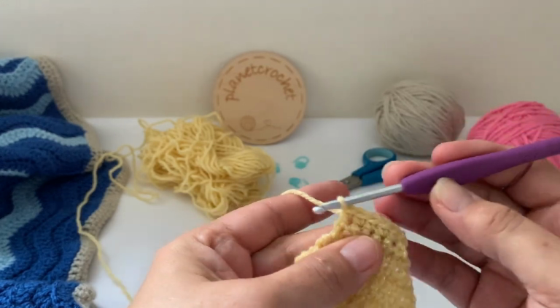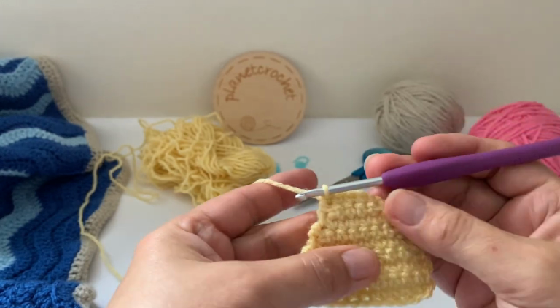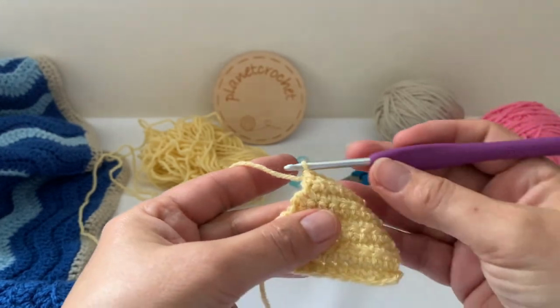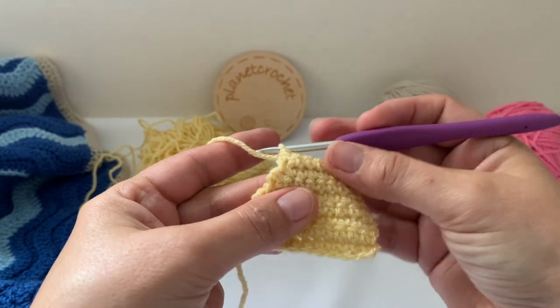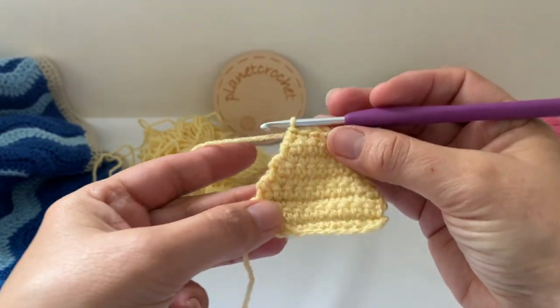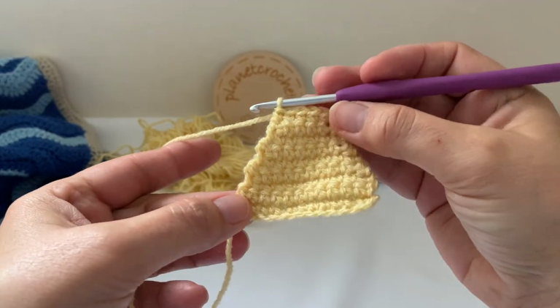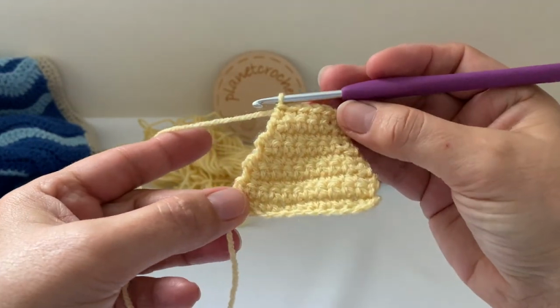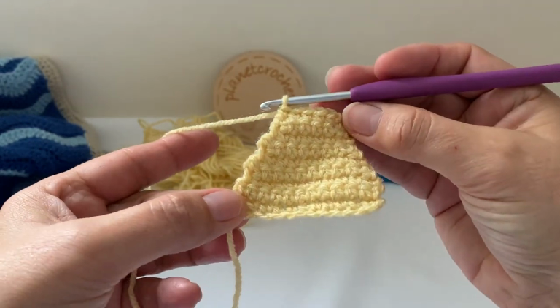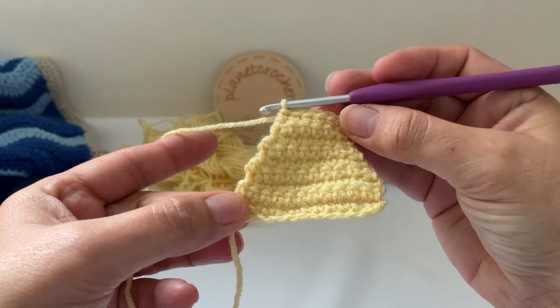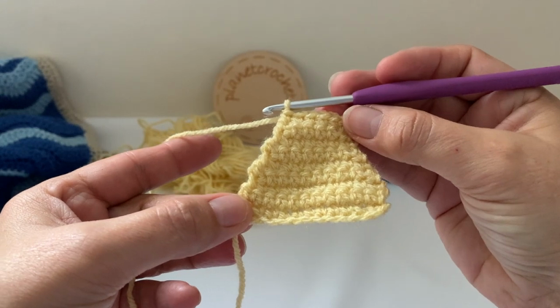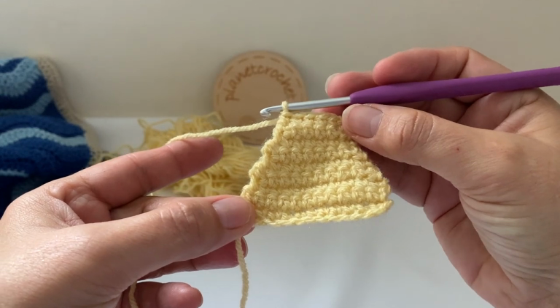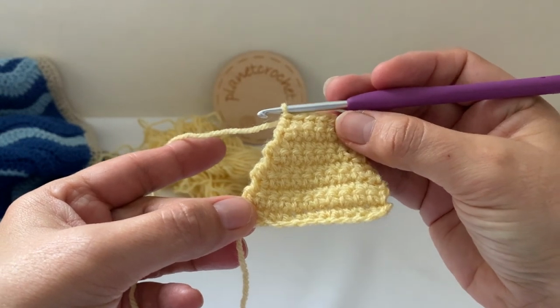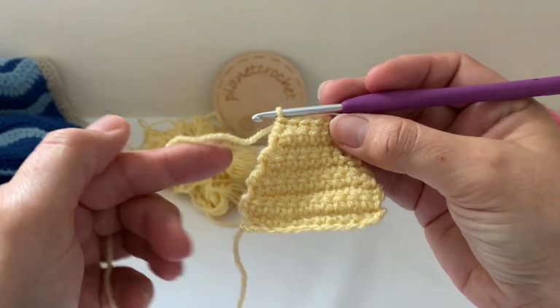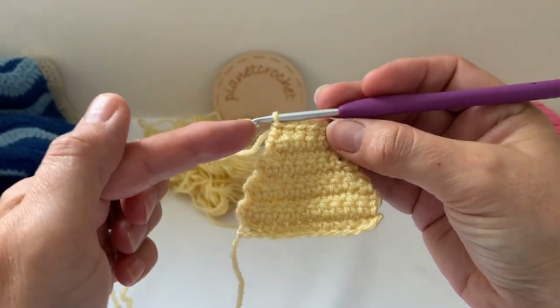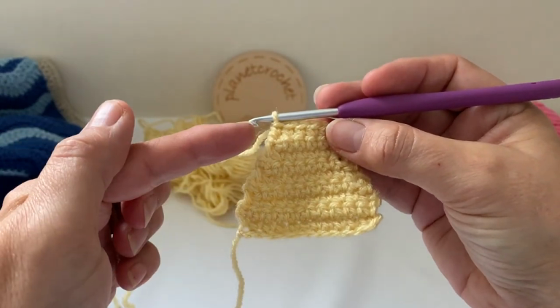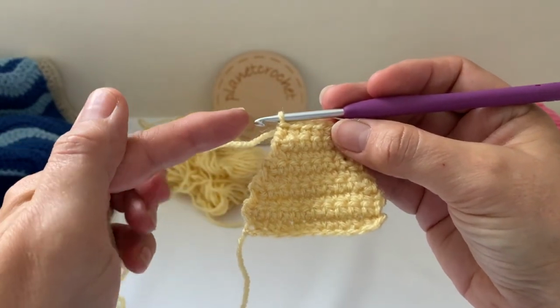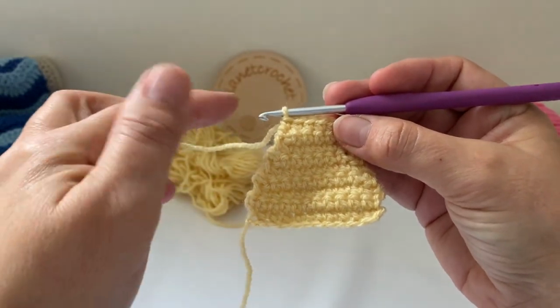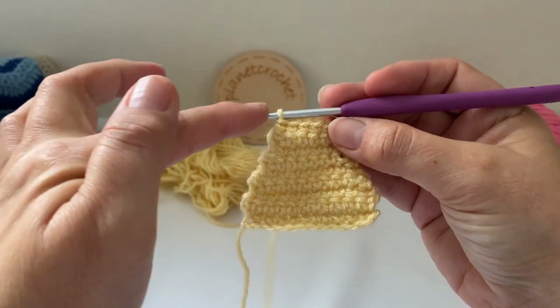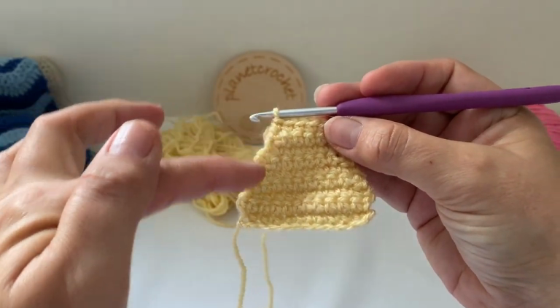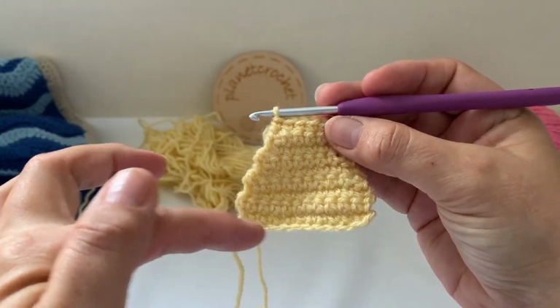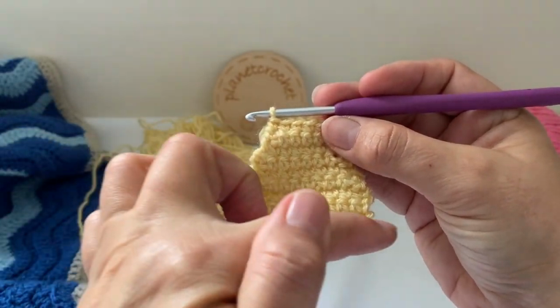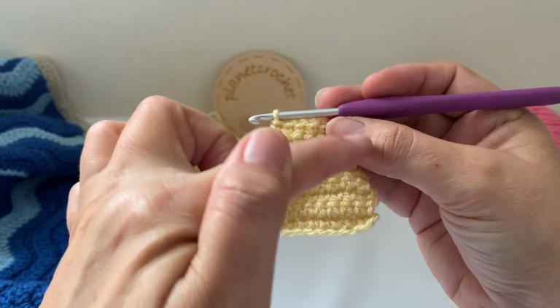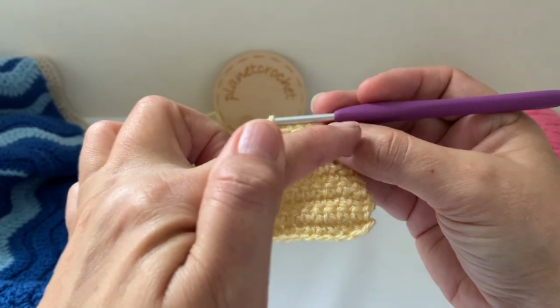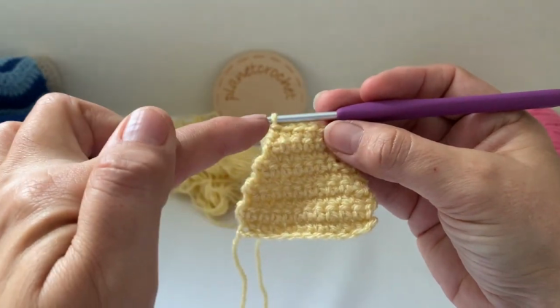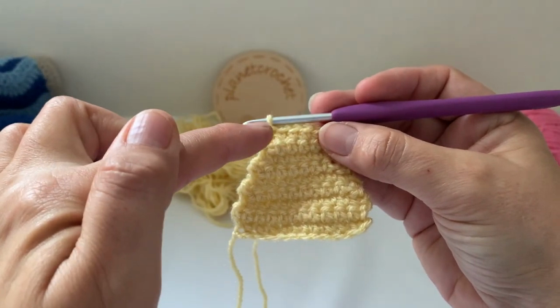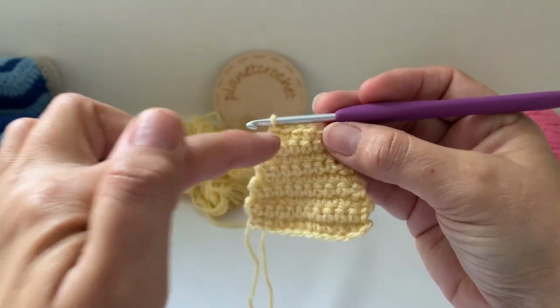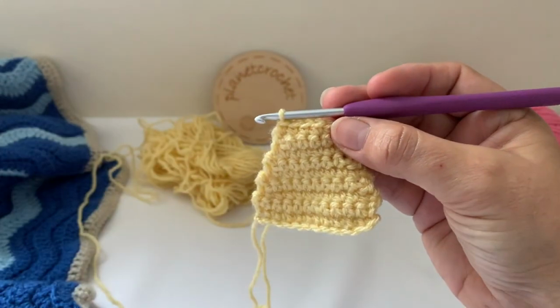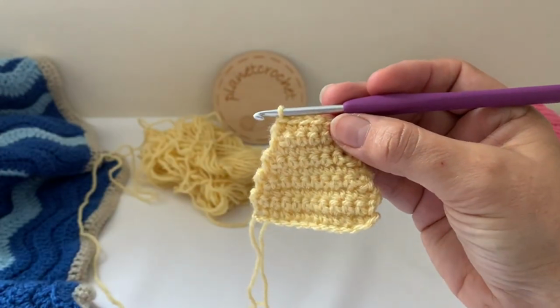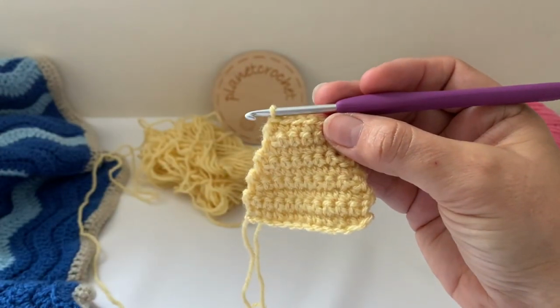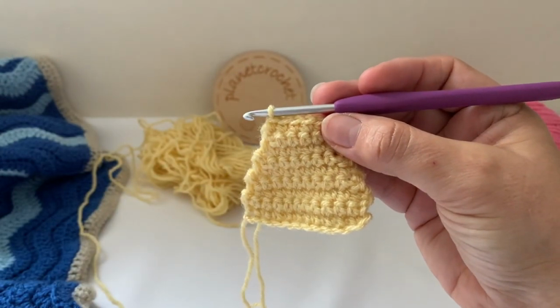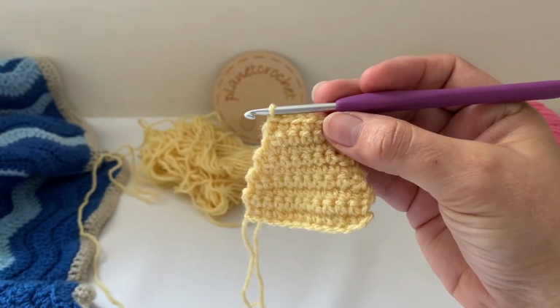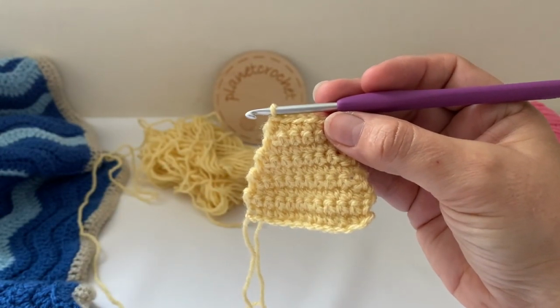At this point you have a little sandcastle. You need to fasten off and leave a good tail to sew all the way around. I'll show you how to do the flag in a different colour.